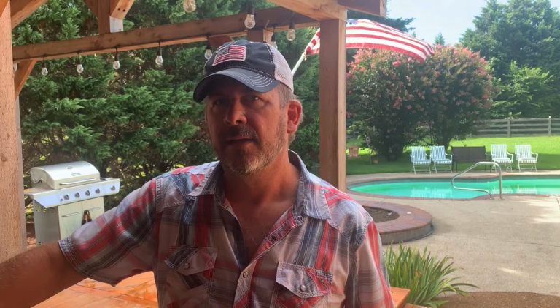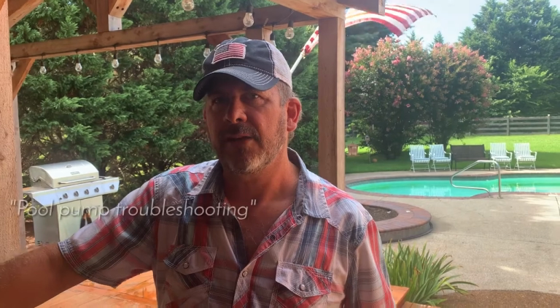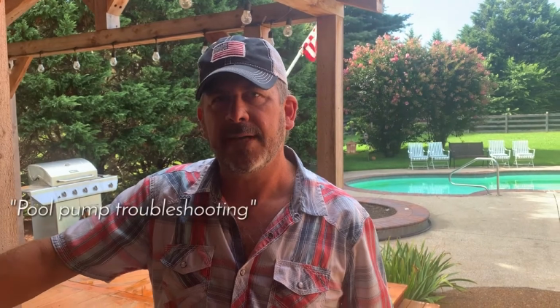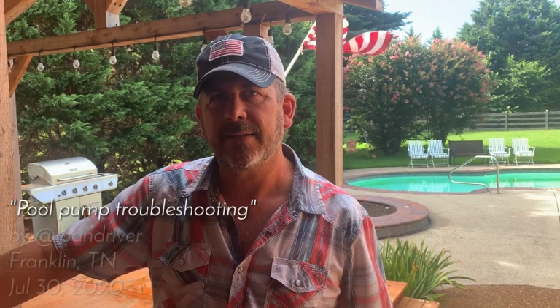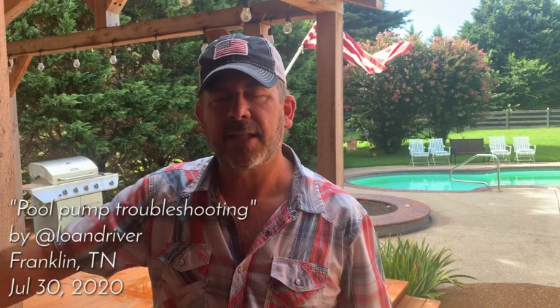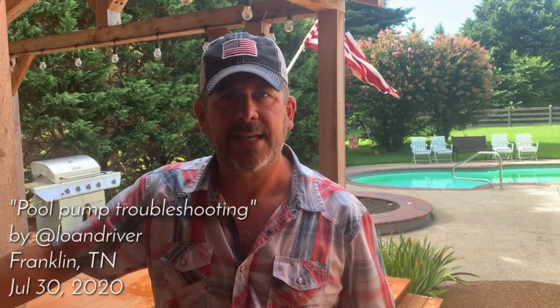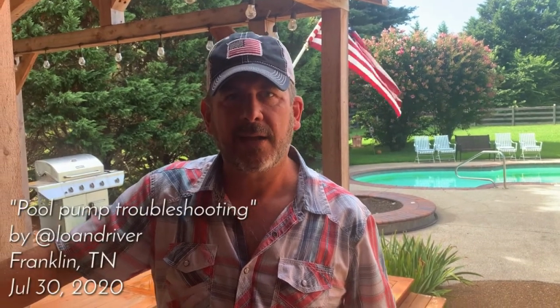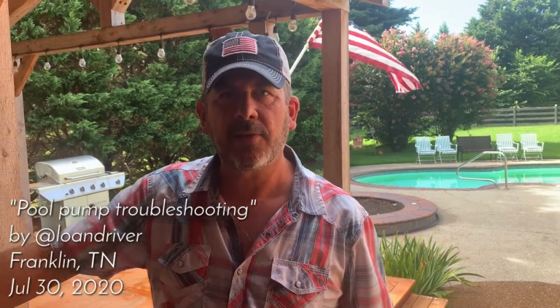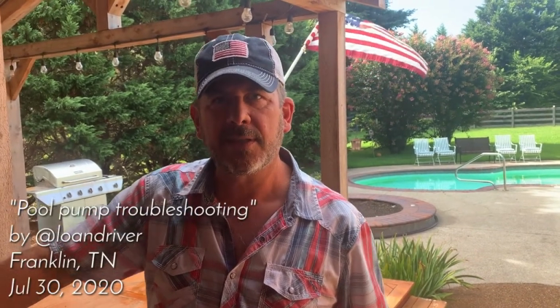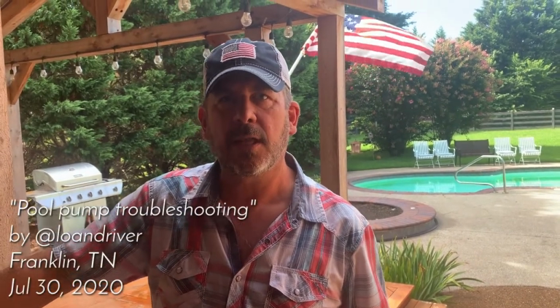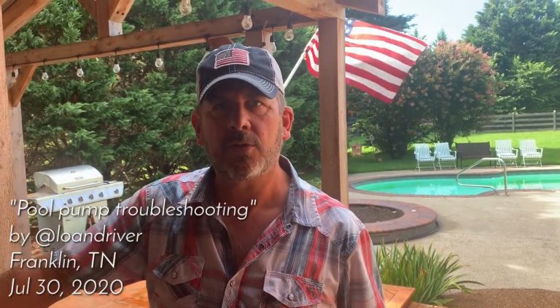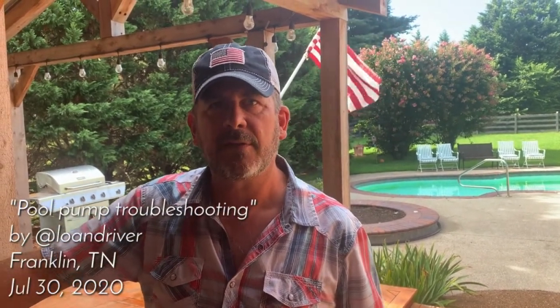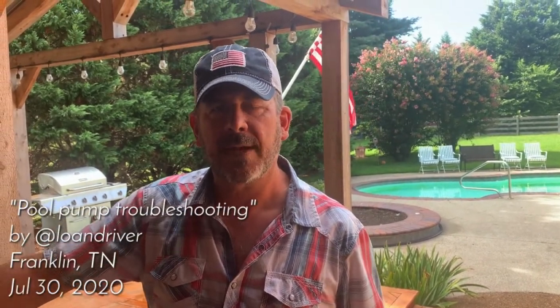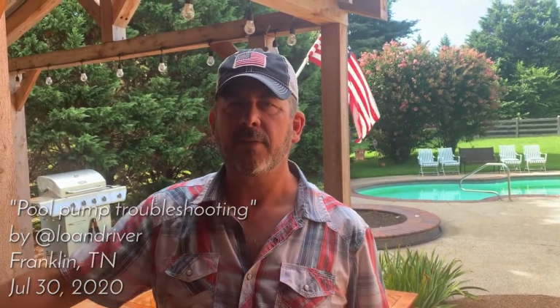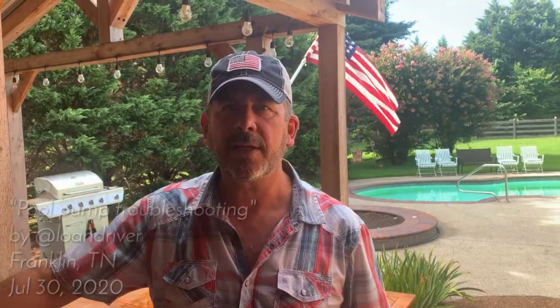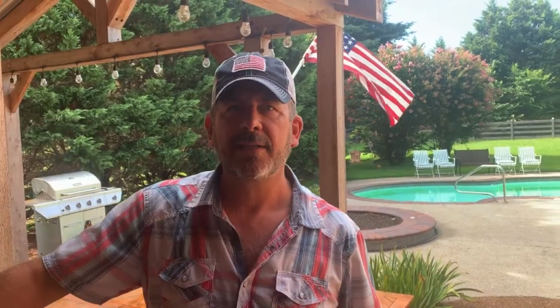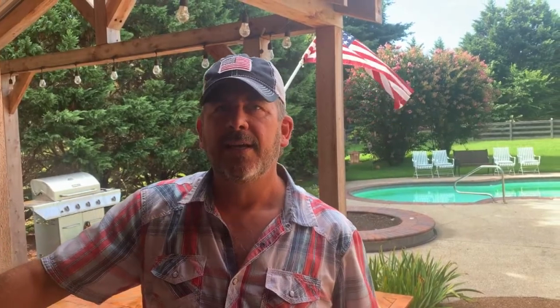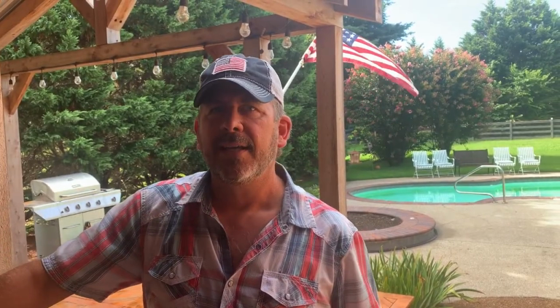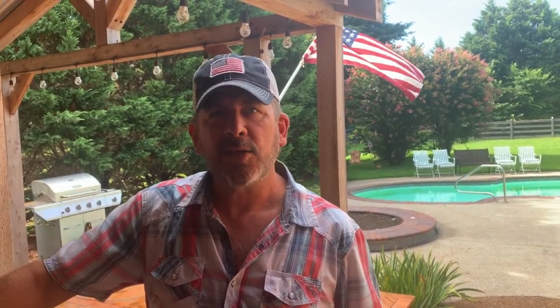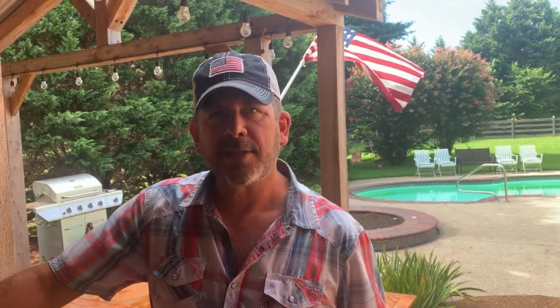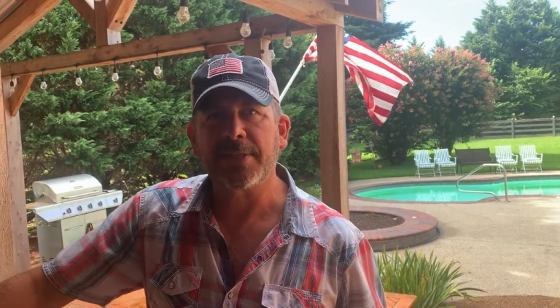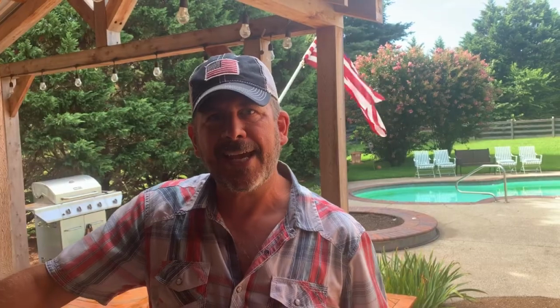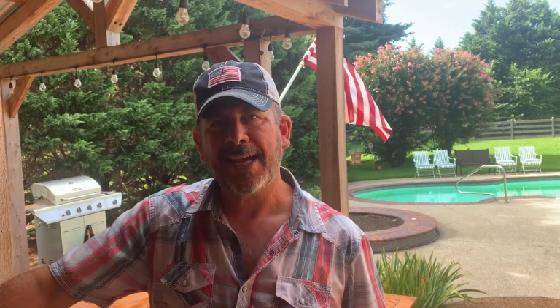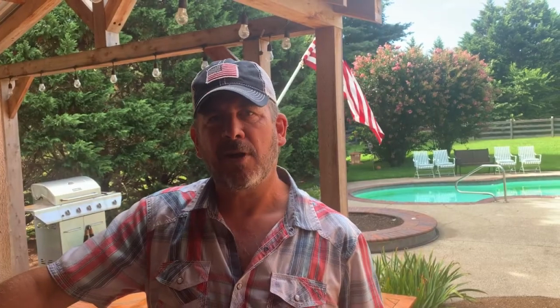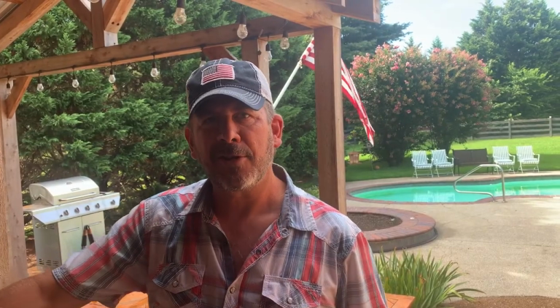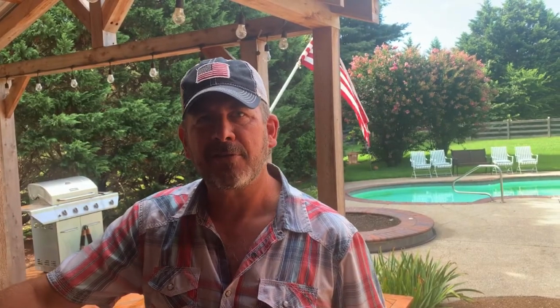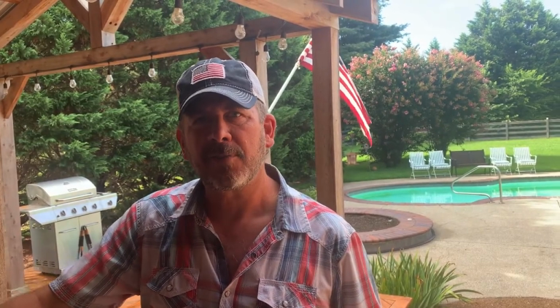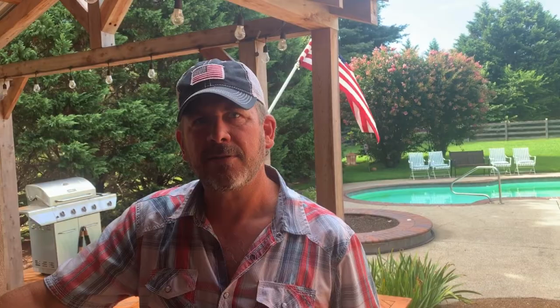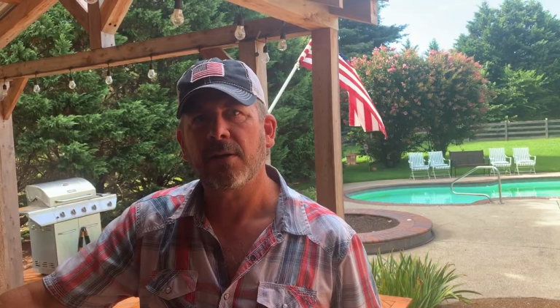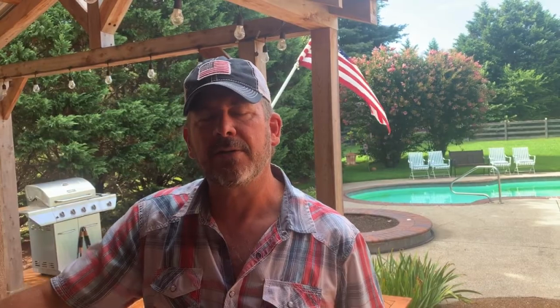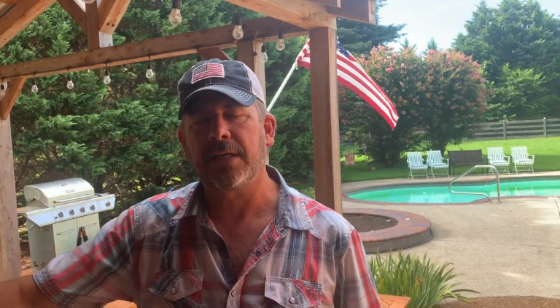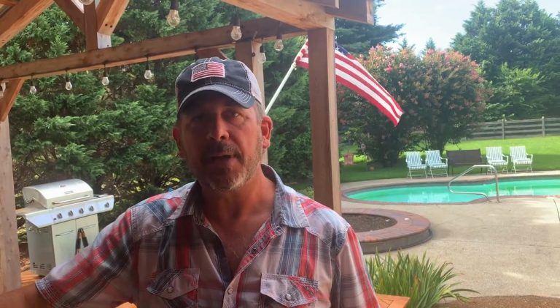Hey everybody, this is Lance Danmeyer. Some of you know me as the loan officer for Bank of England Mortgage. I do mortgages, but today I'm going to offer you another service — I'm going to talk about pool pumps.